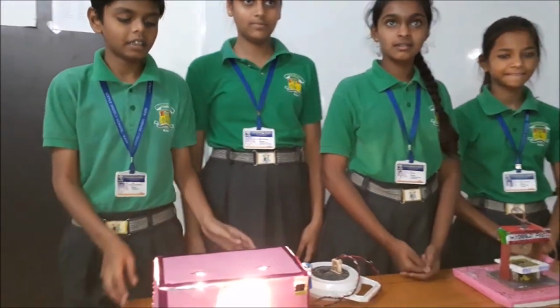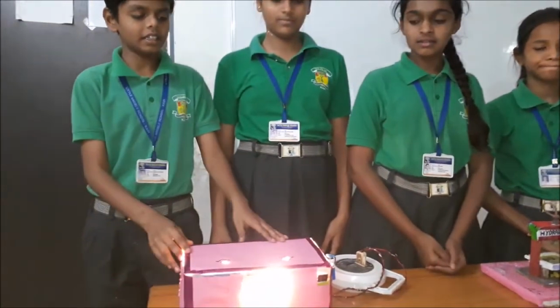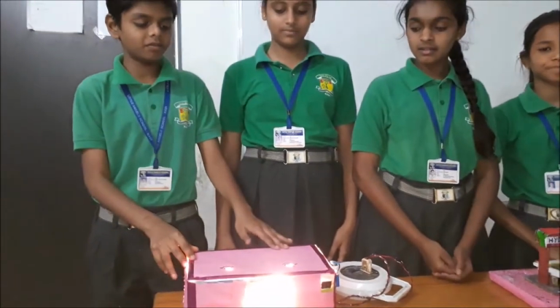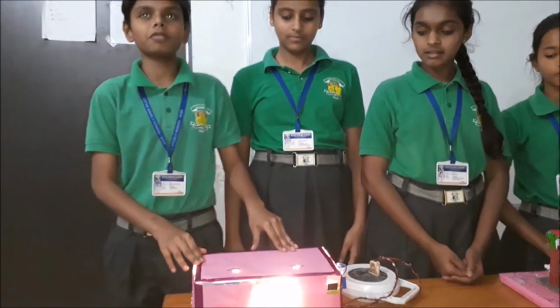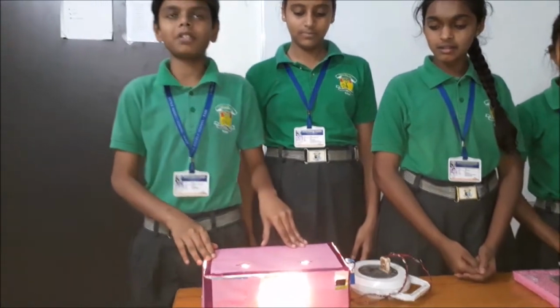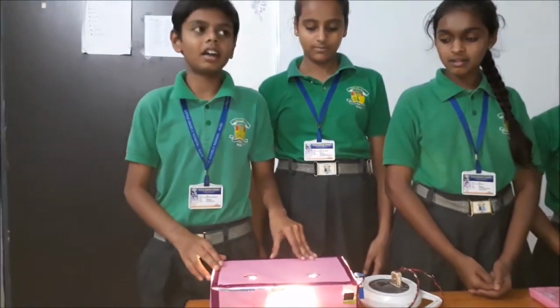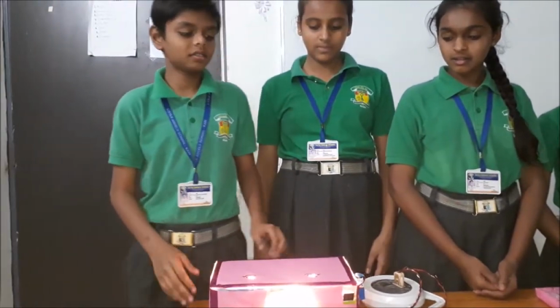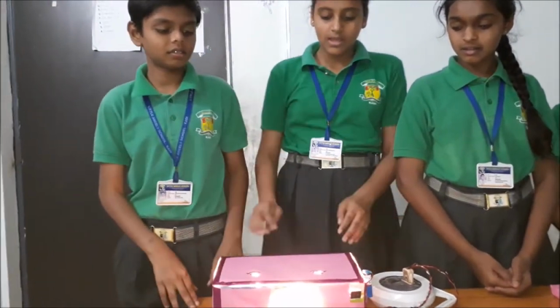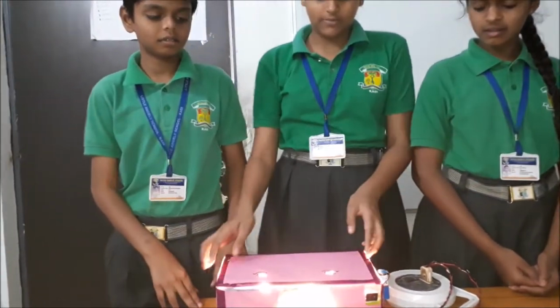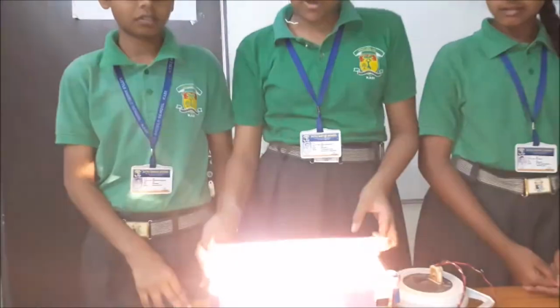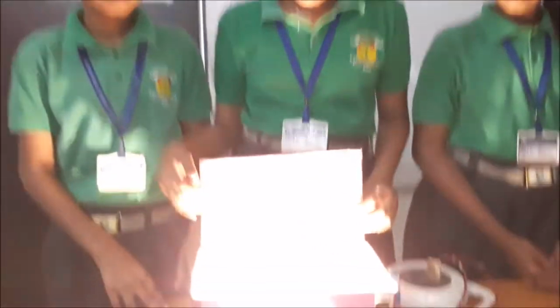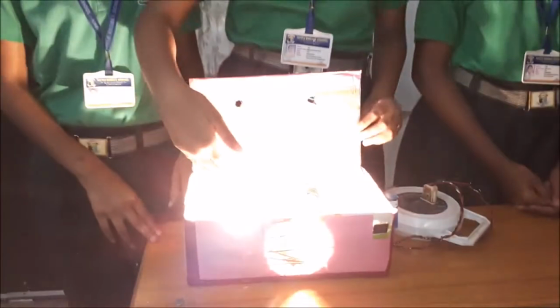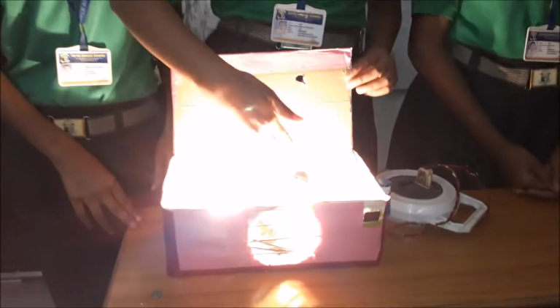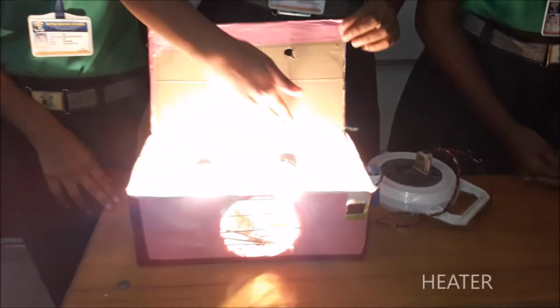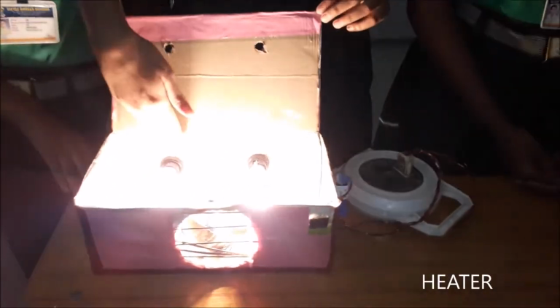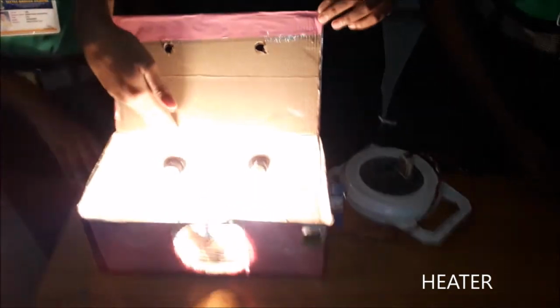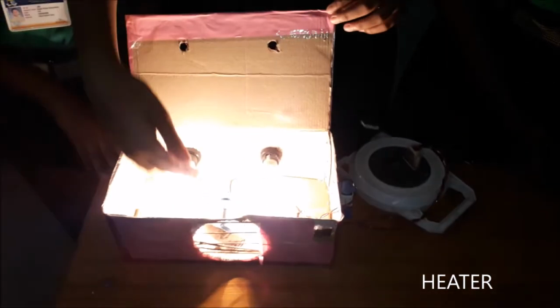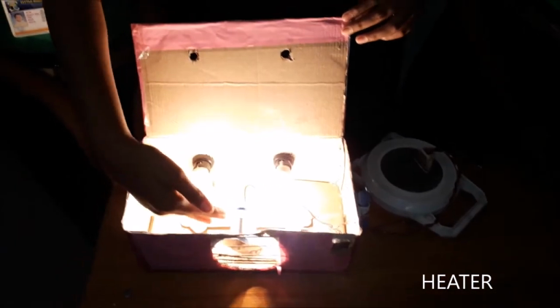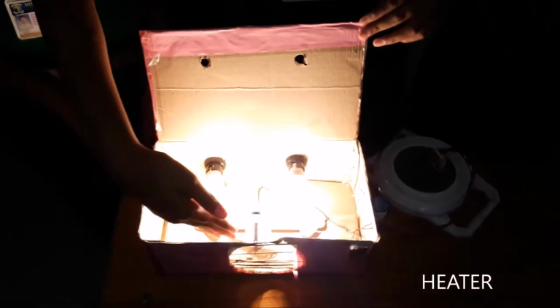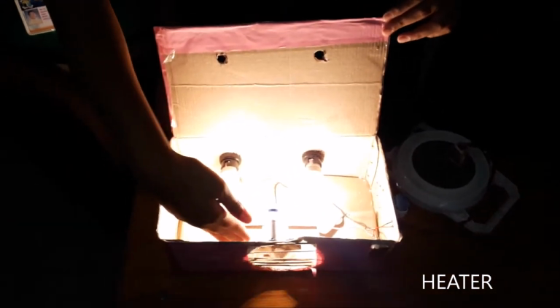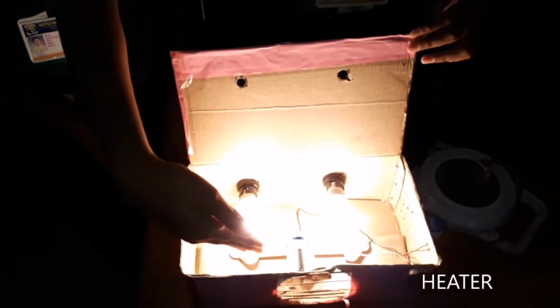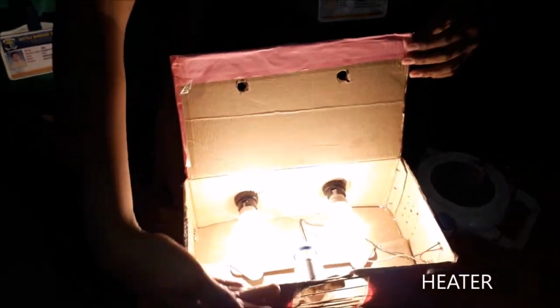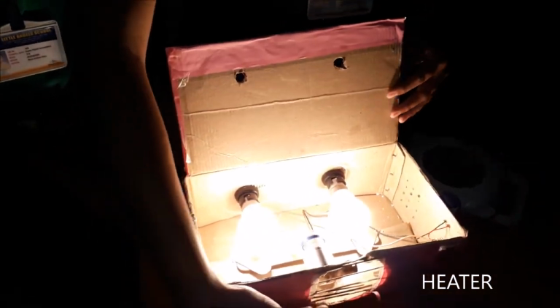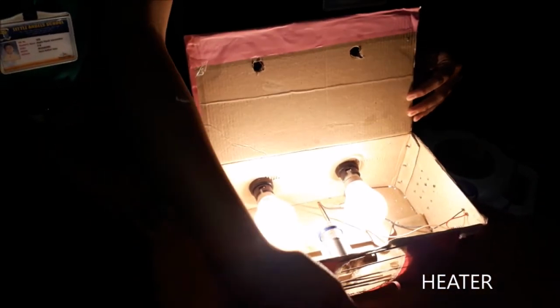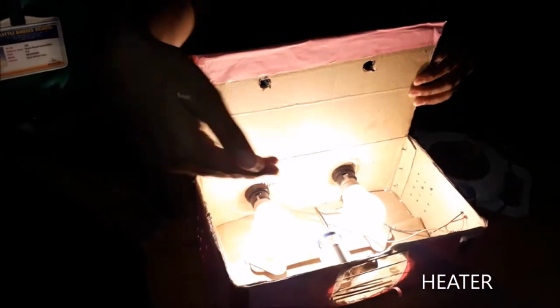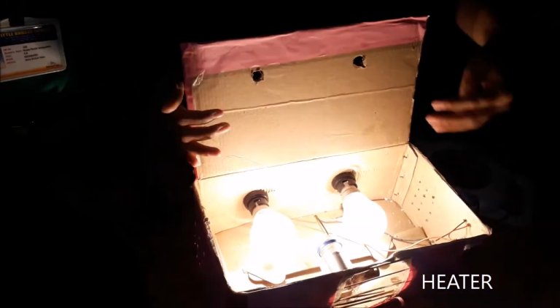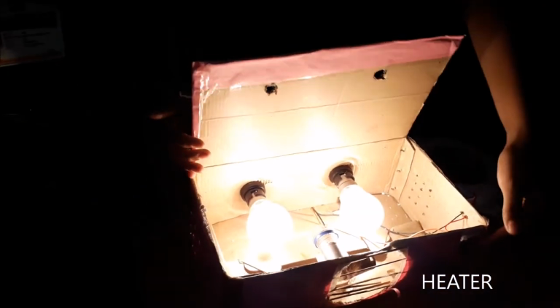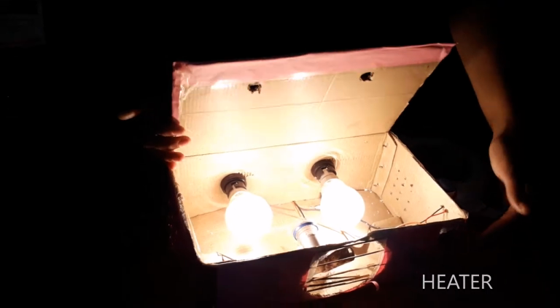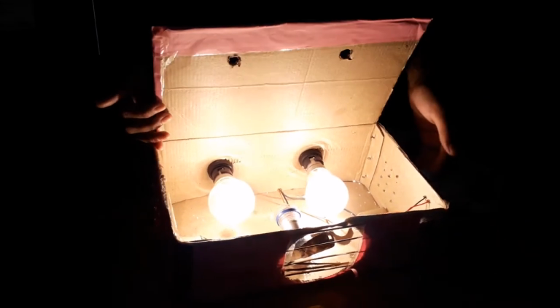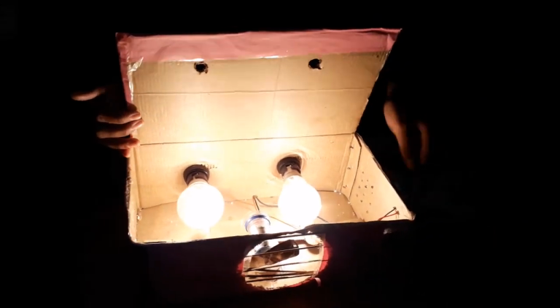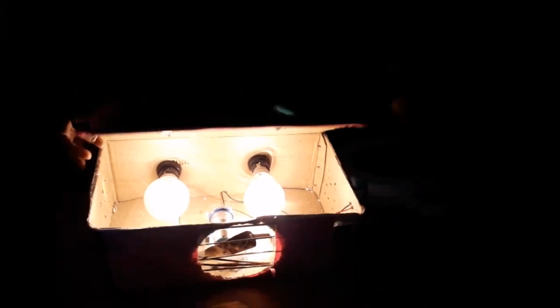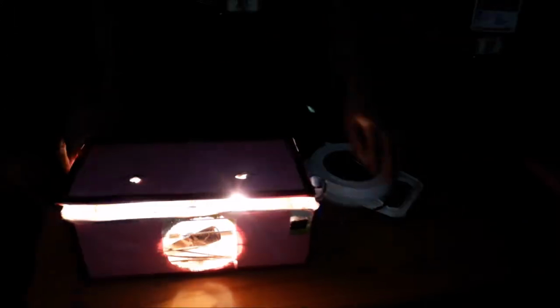In these we use materials like one box, two bulbs, bulb holder, motor, steel fan, wooden sticks, switch, battery, and wires.